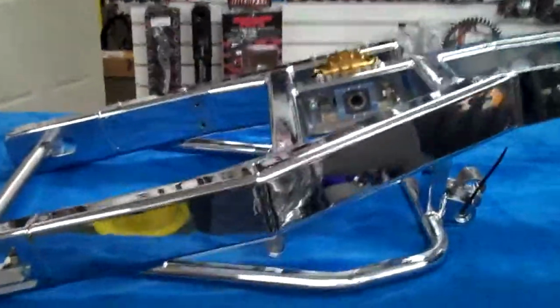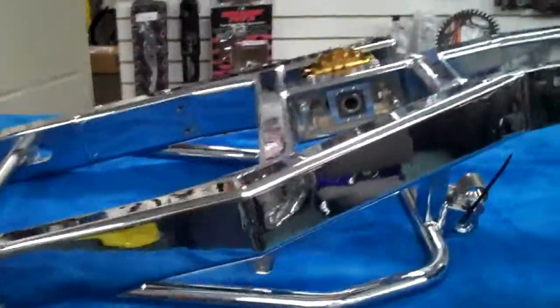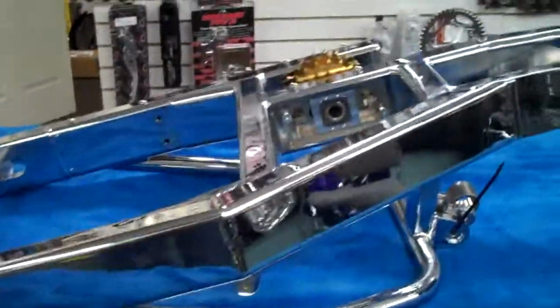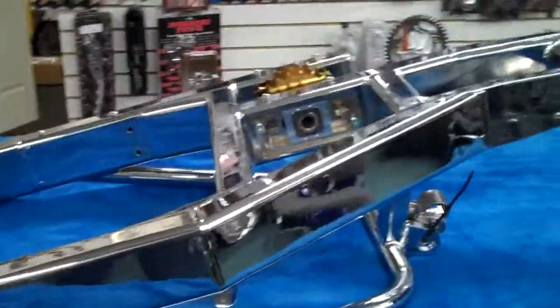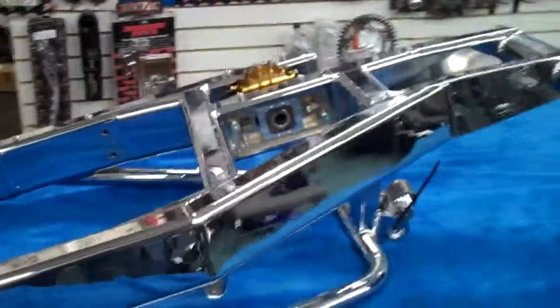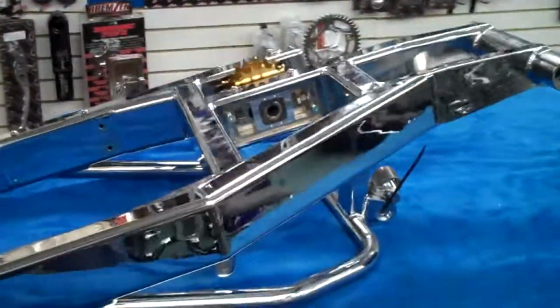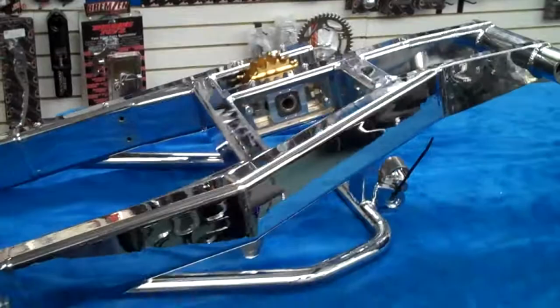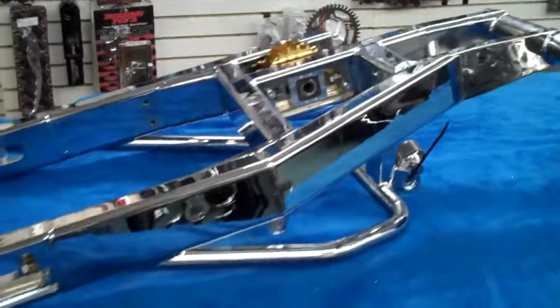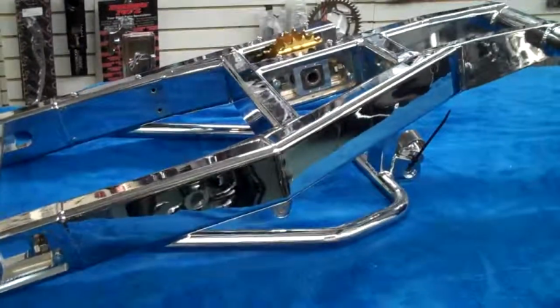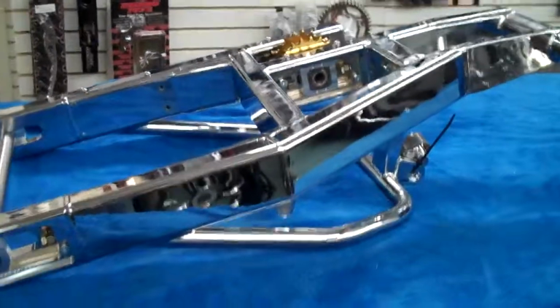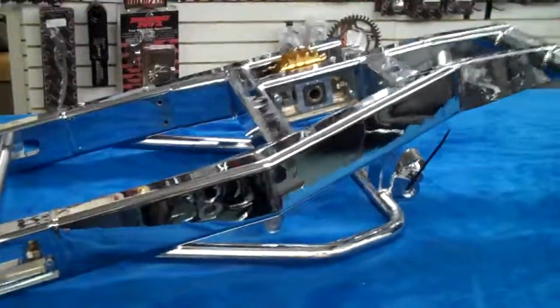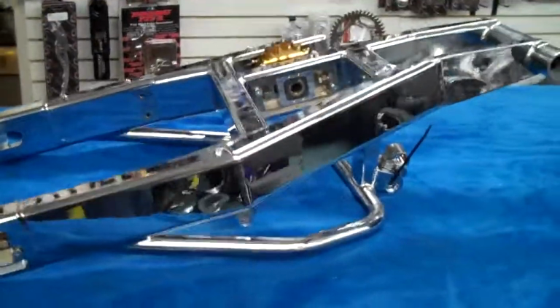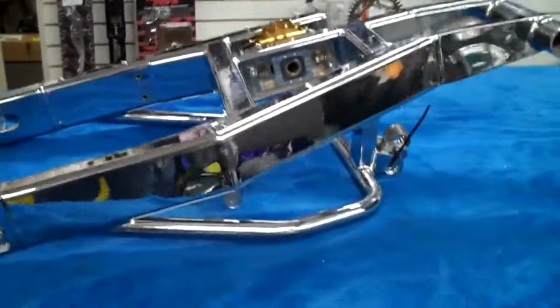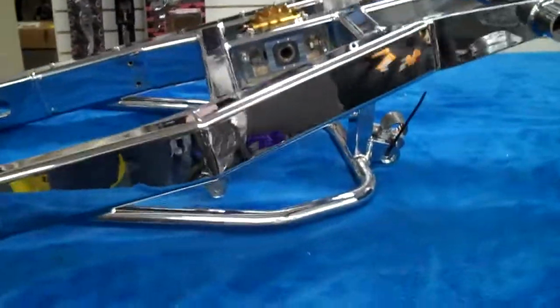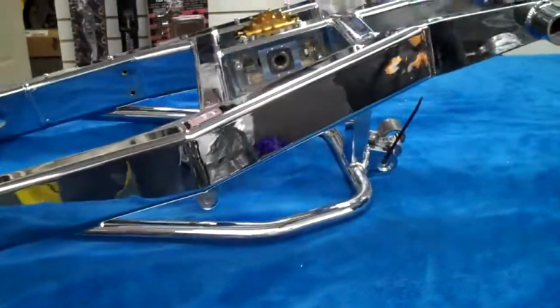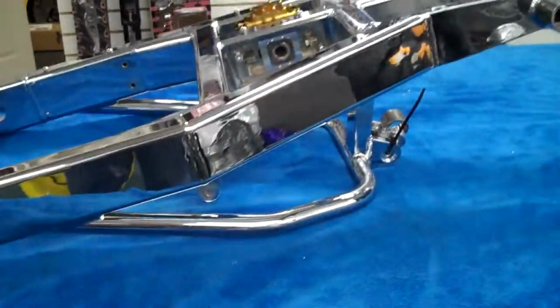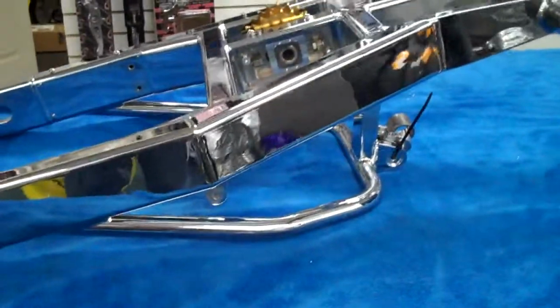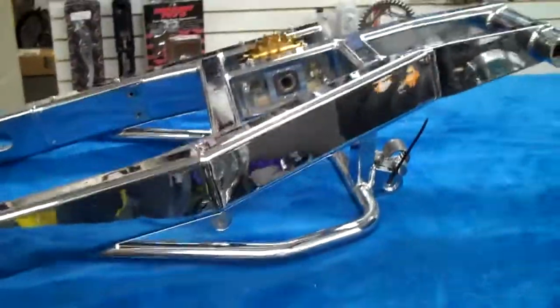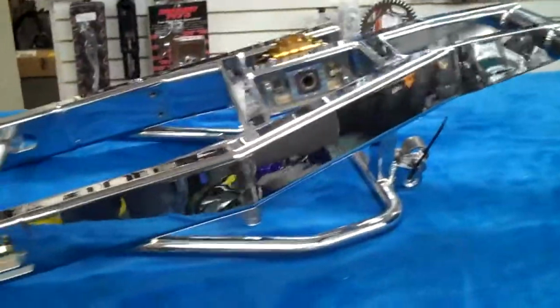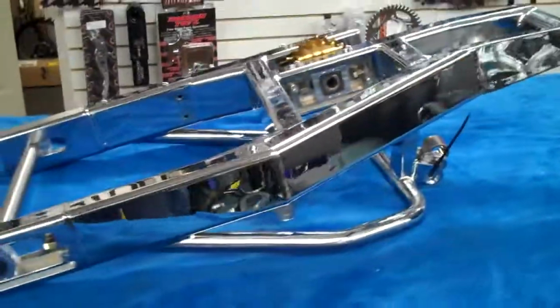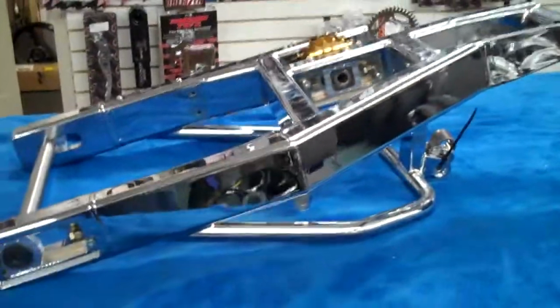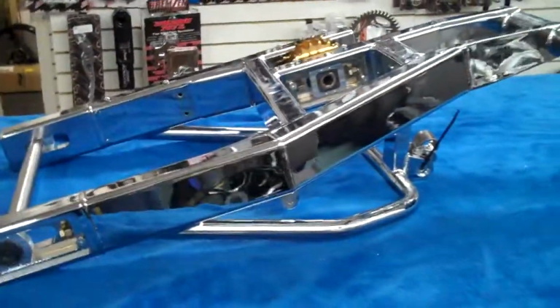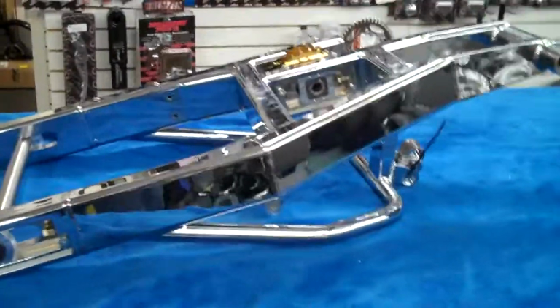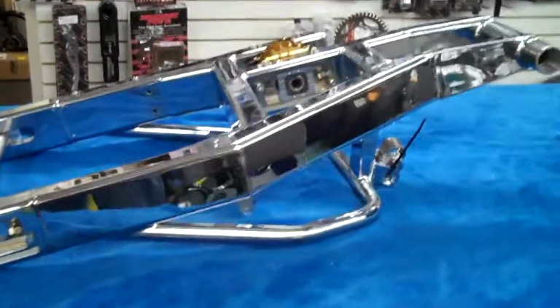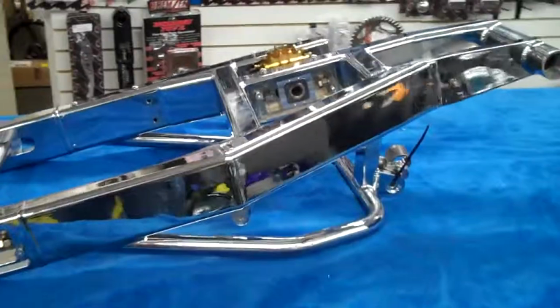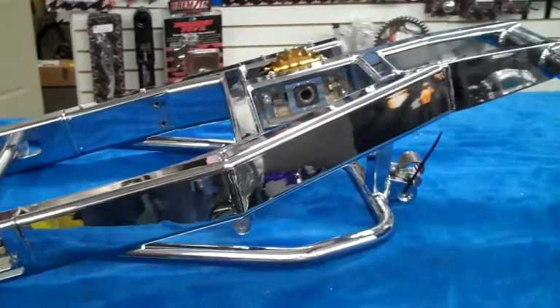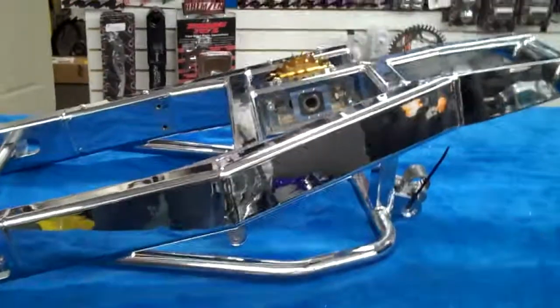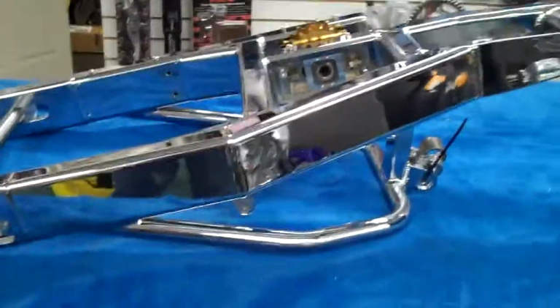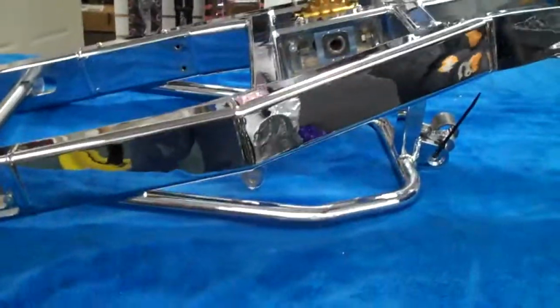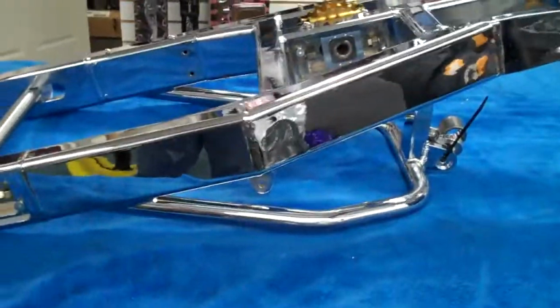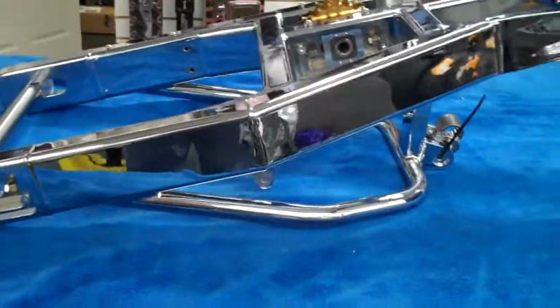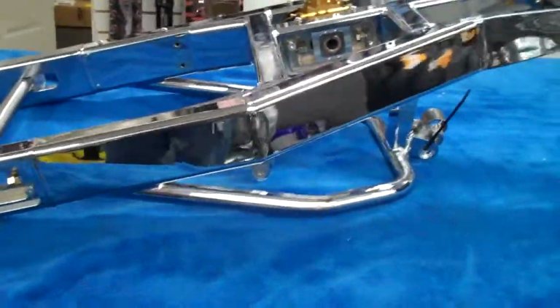Chrome 330 under brace. We got it in a 300, 330, 360. You want a 240, 300? We got that too.